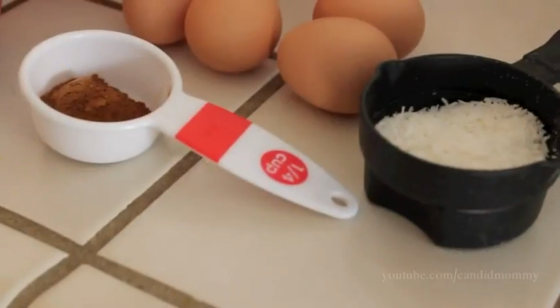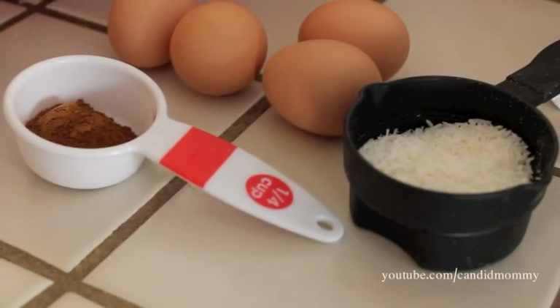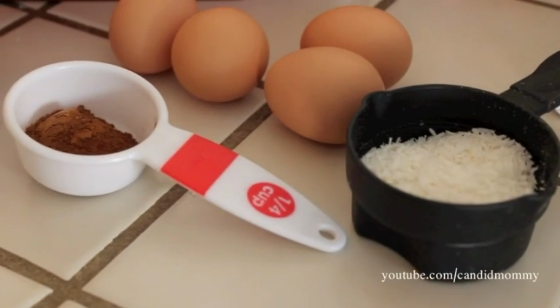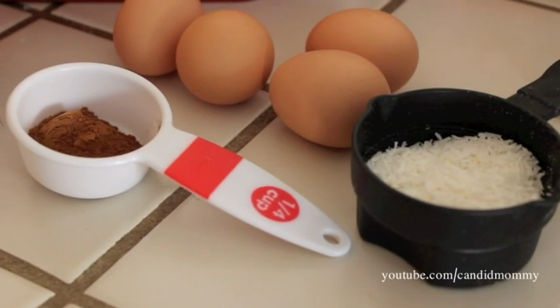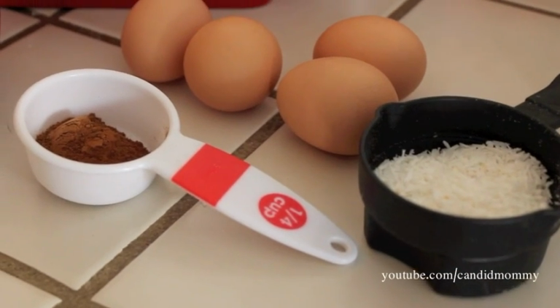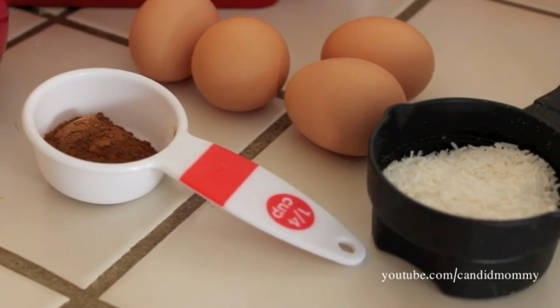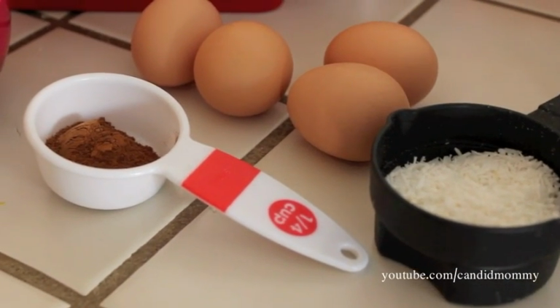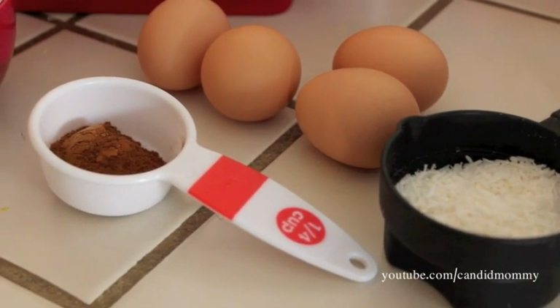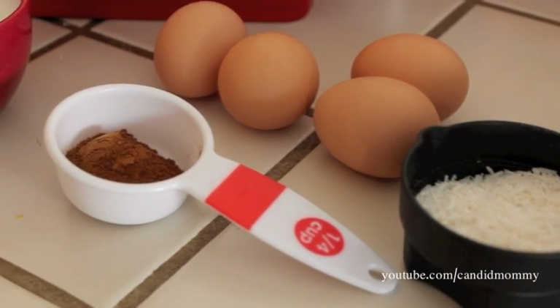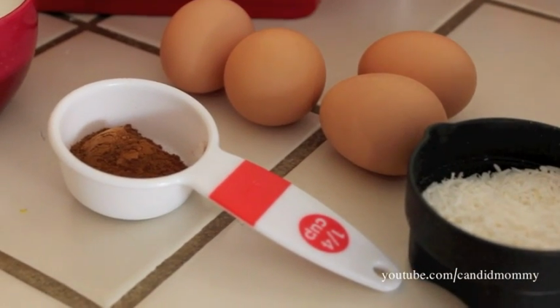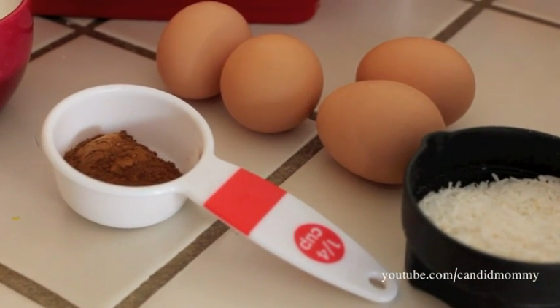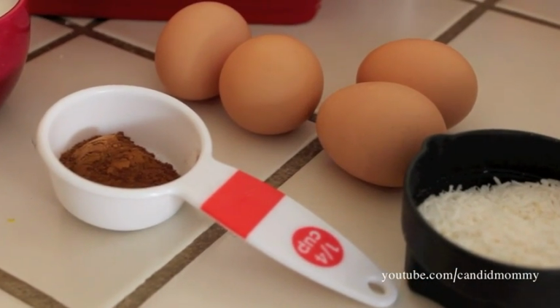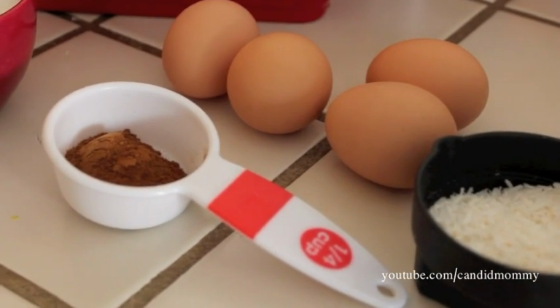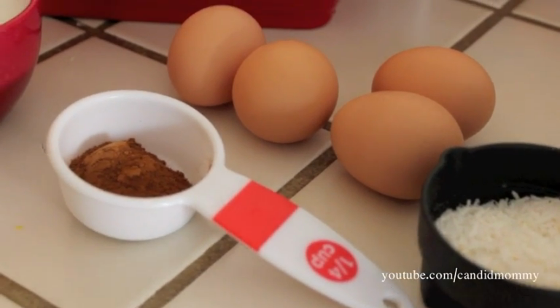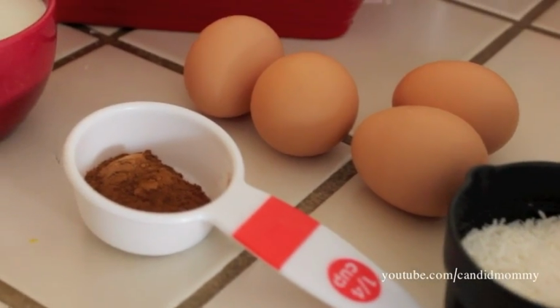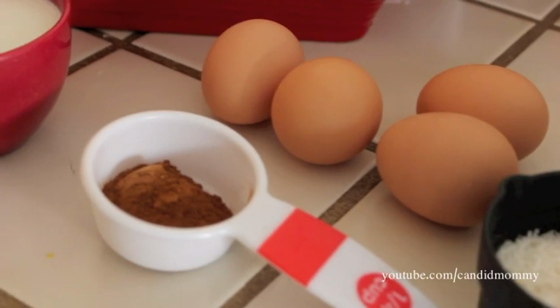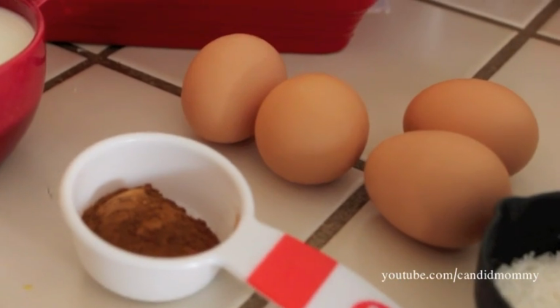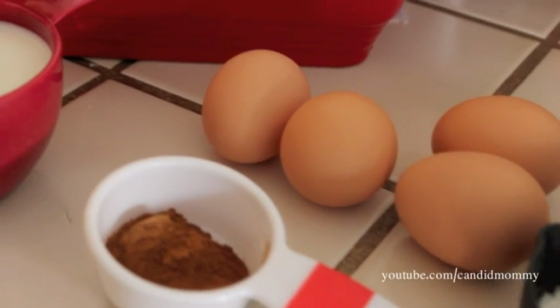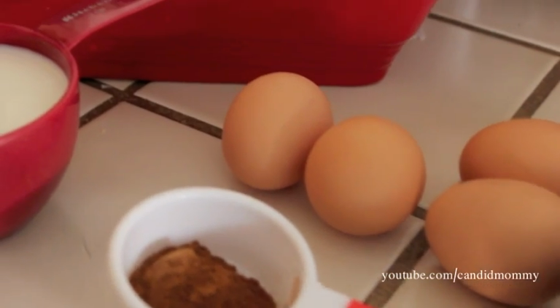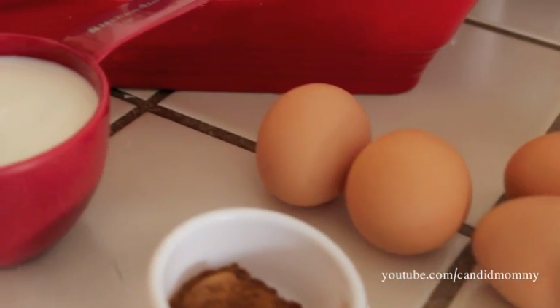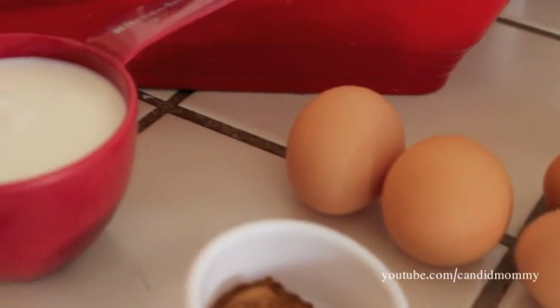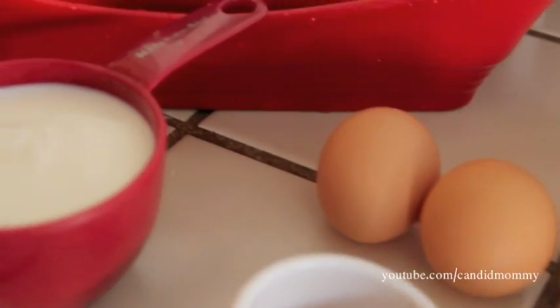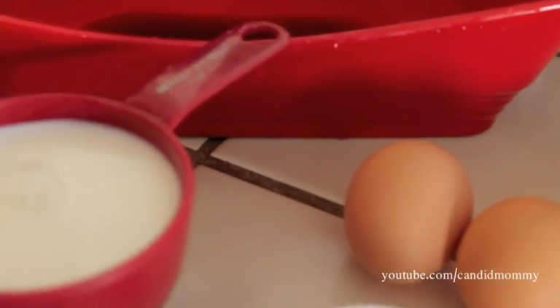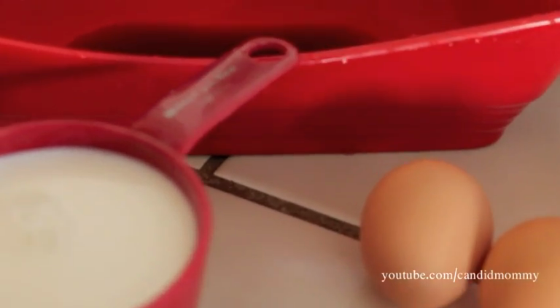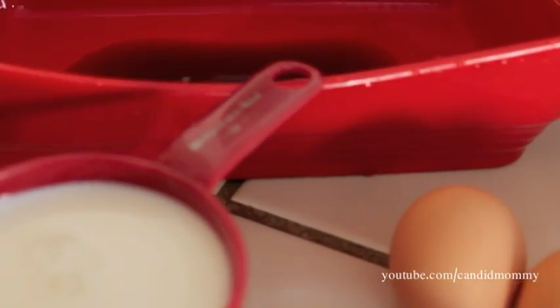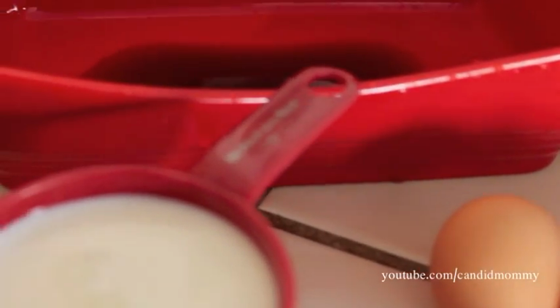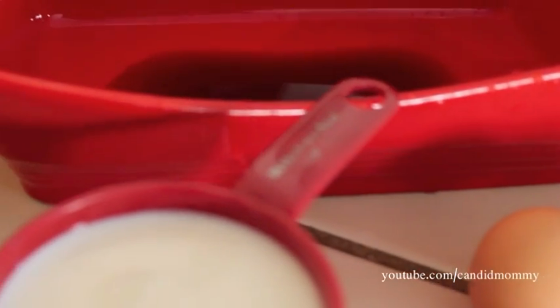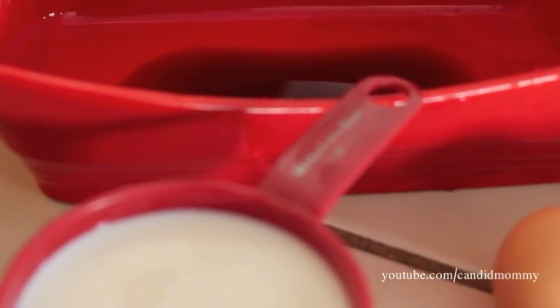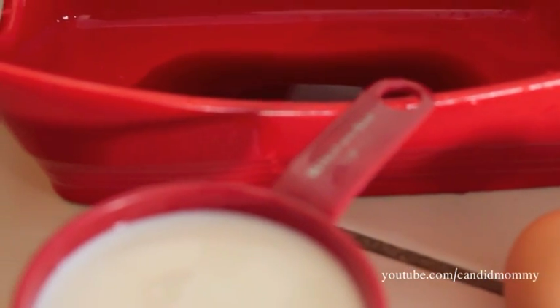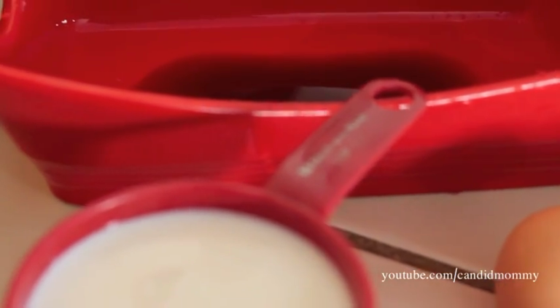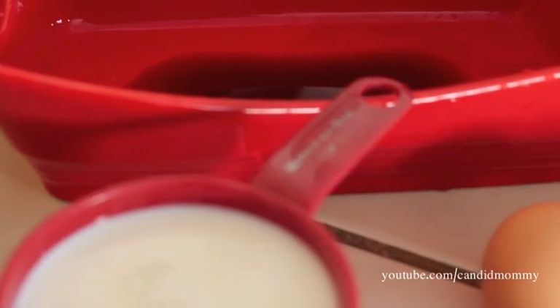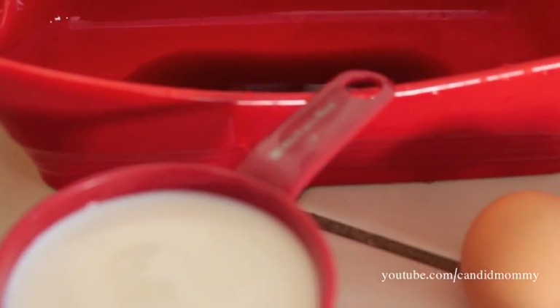For this recipe you are going to need a third of a cup of coconut, four eggs, two teaspoons of vanilla, three quarters of a cup of milk, and two teaspoons of cinnamon.